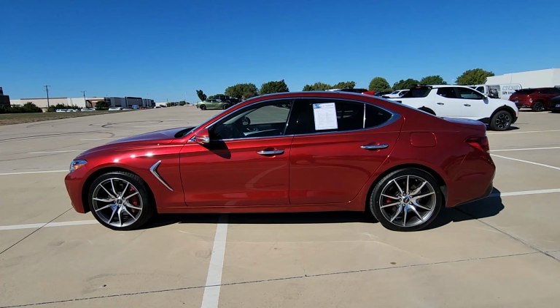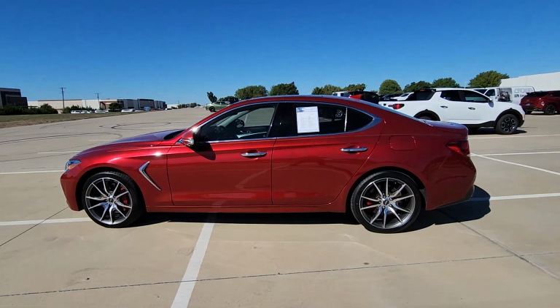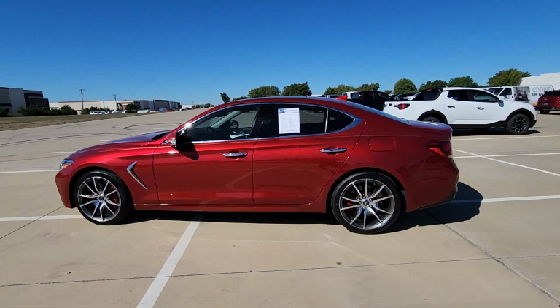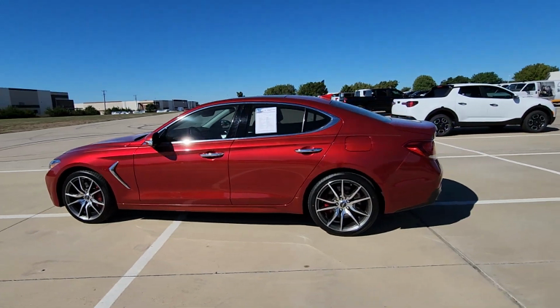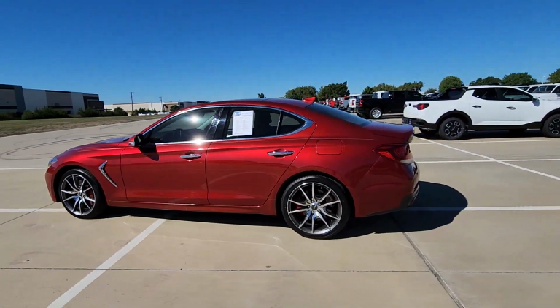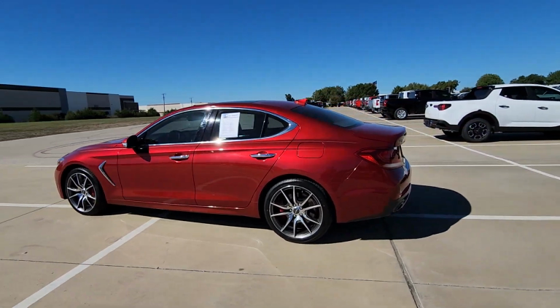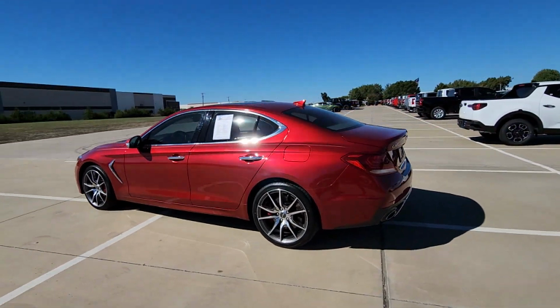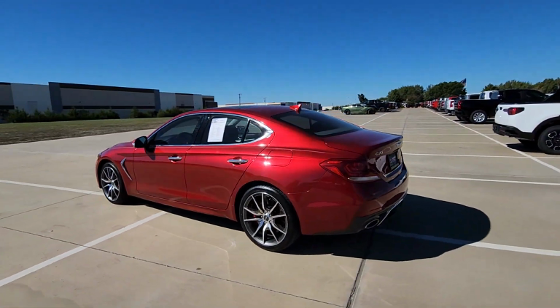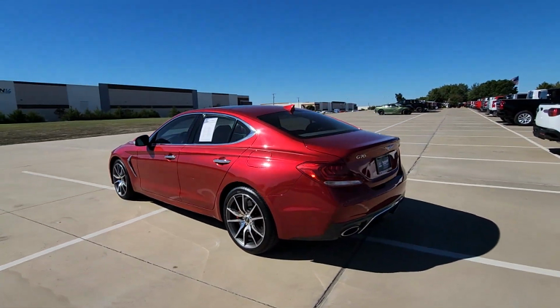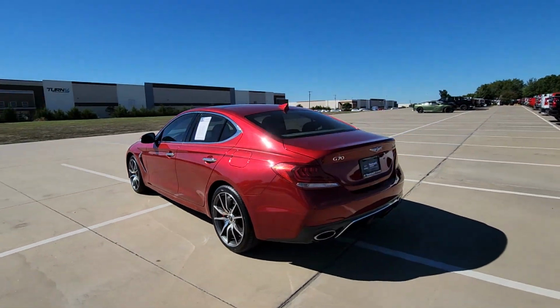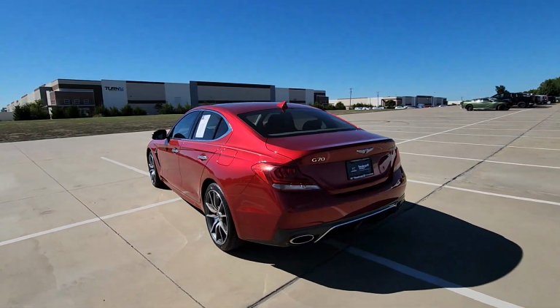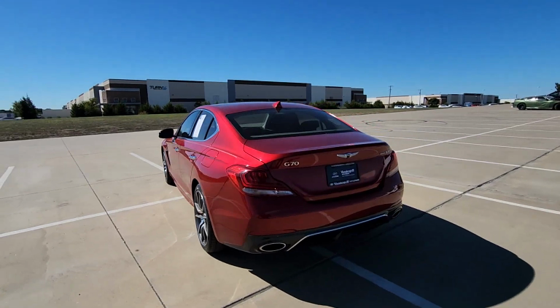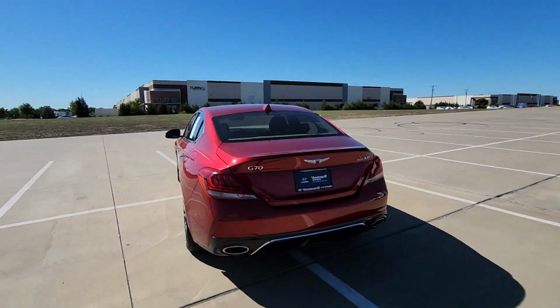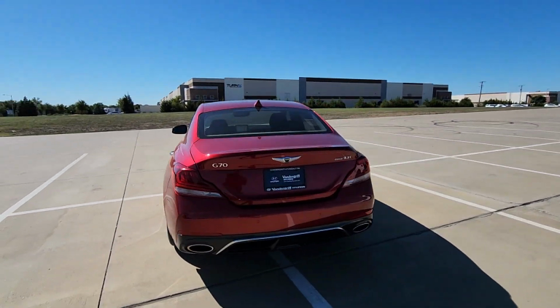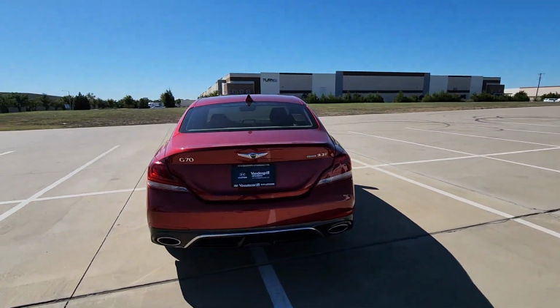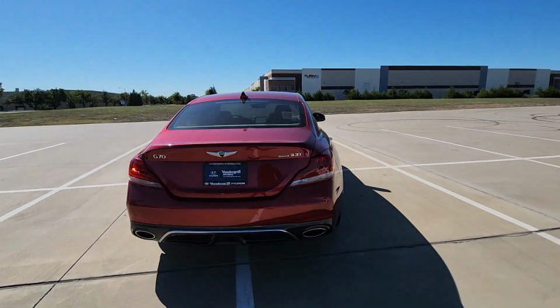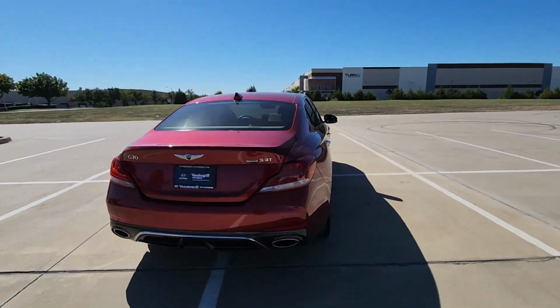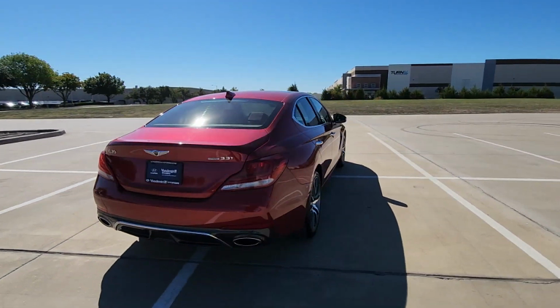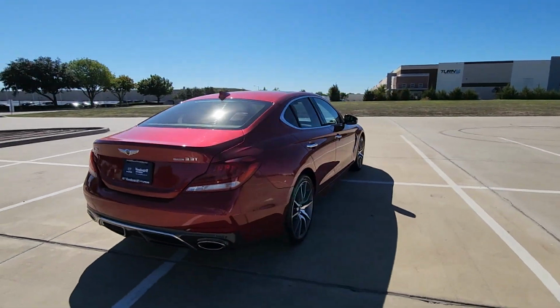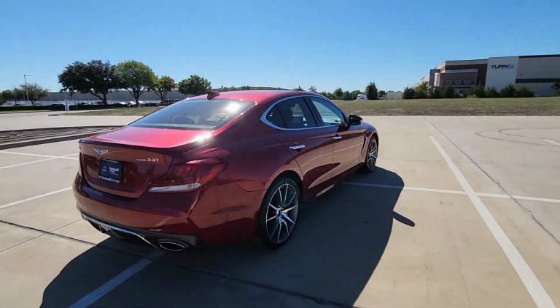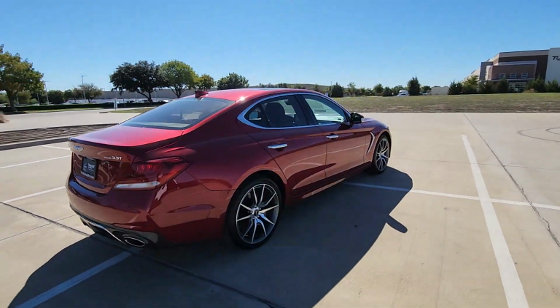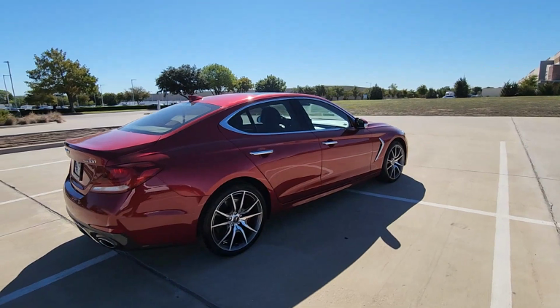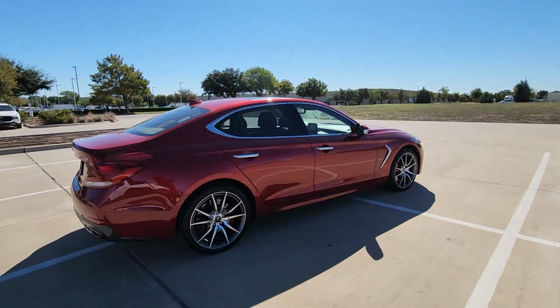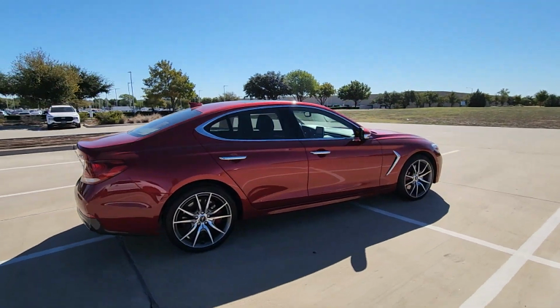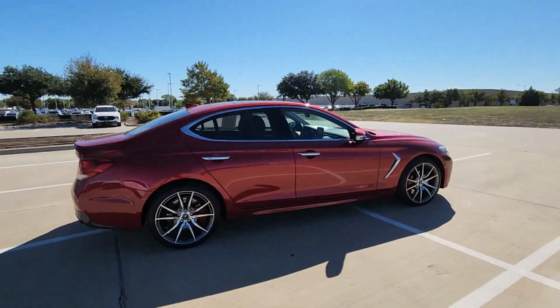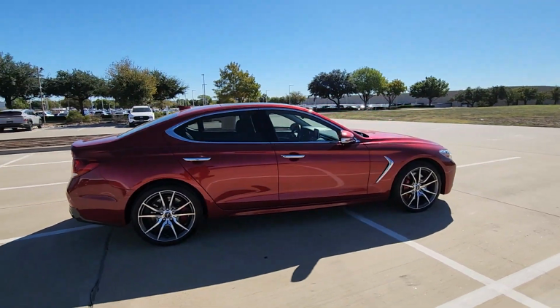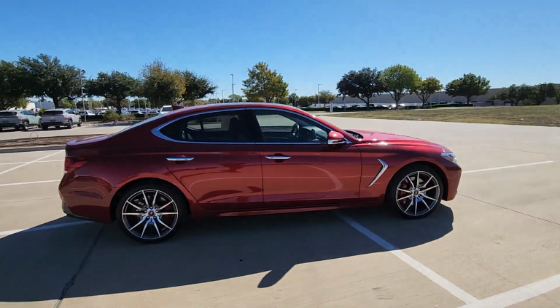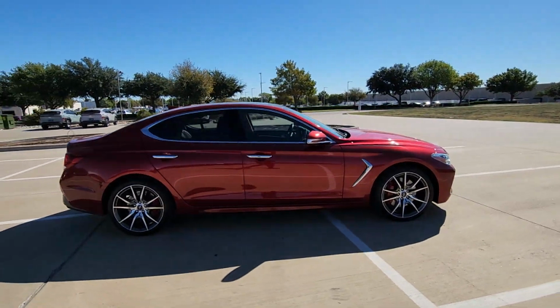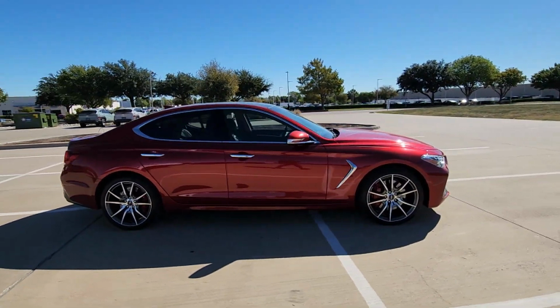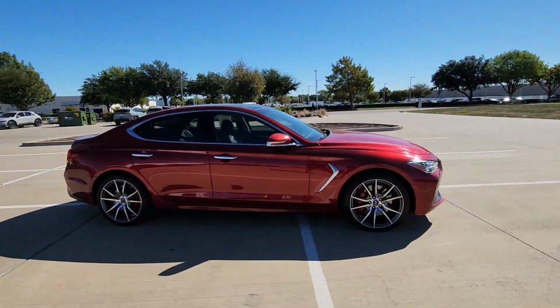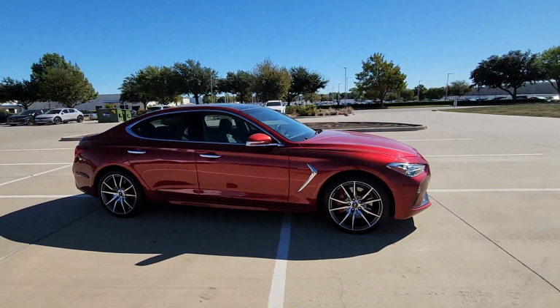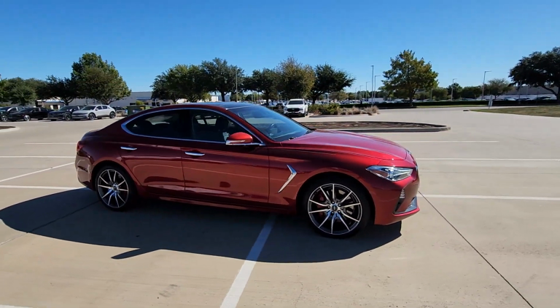You're gonna love the 2020 Genesis G70. With less than 50,000 miles on the odometer, this vehicle provides excellent value. Powerful performance in a premium package — that's what this striking Genesis G70 delivers.